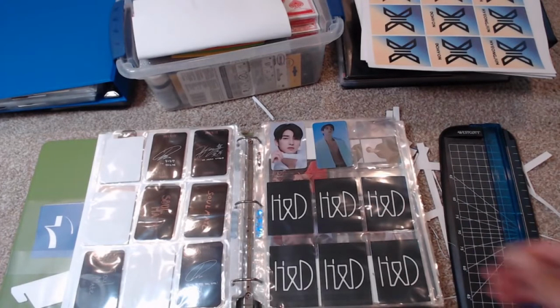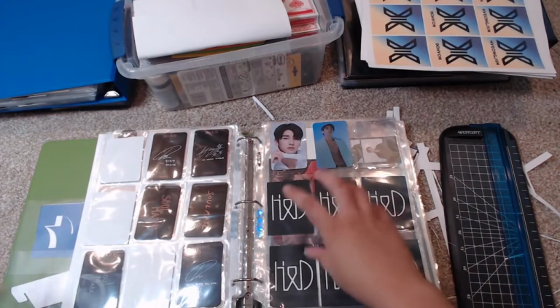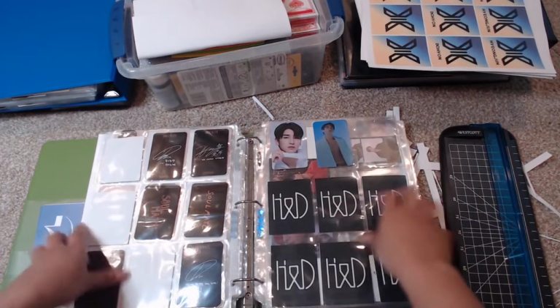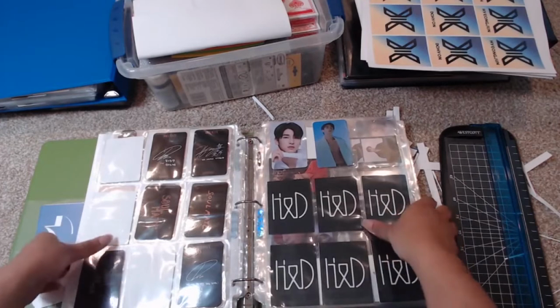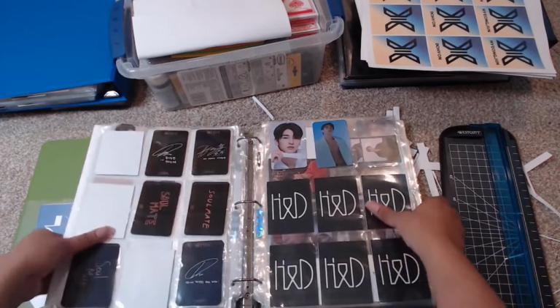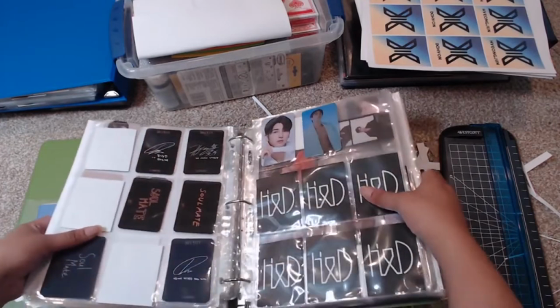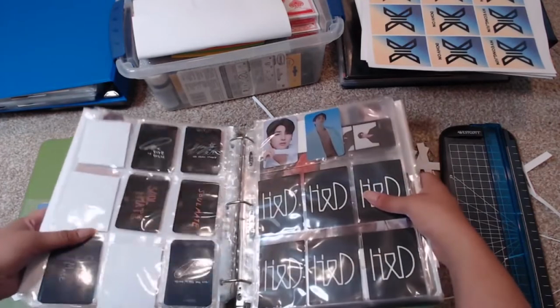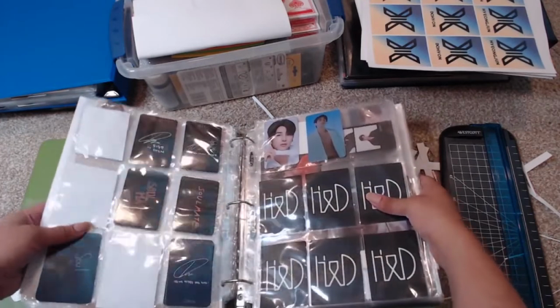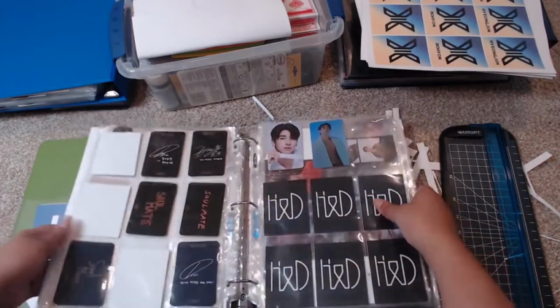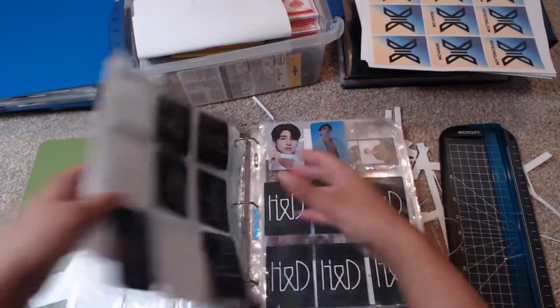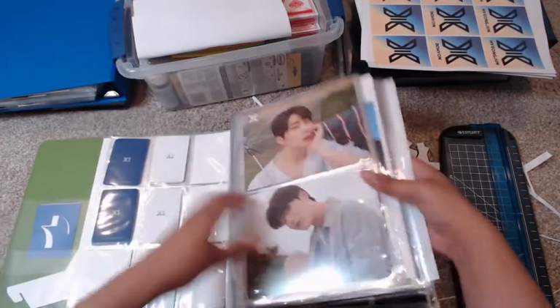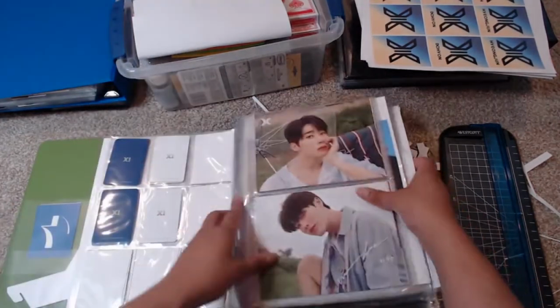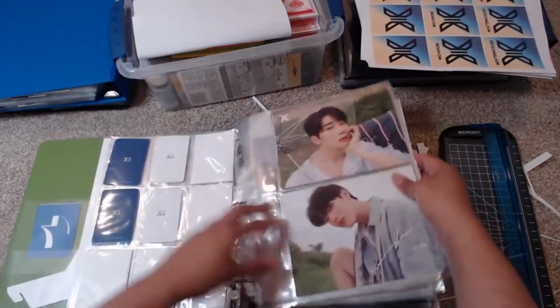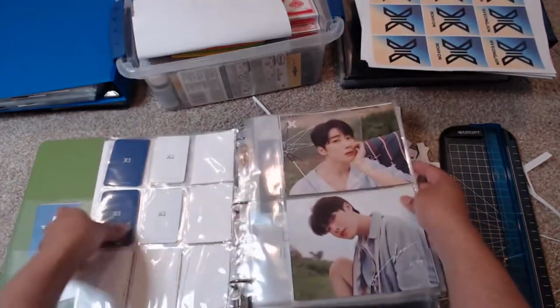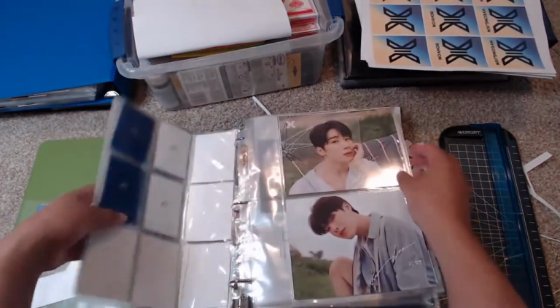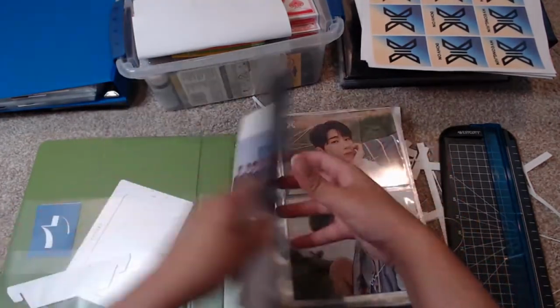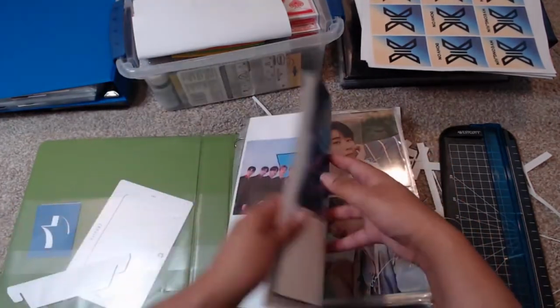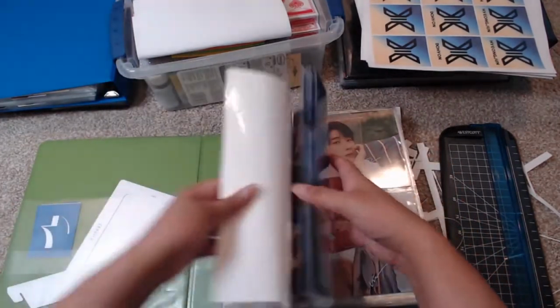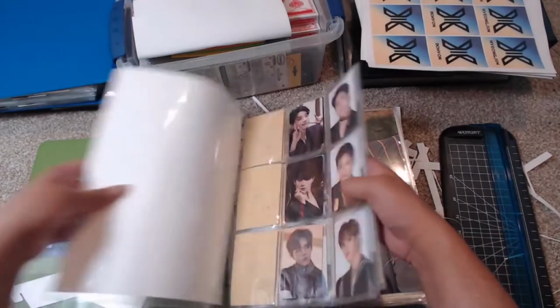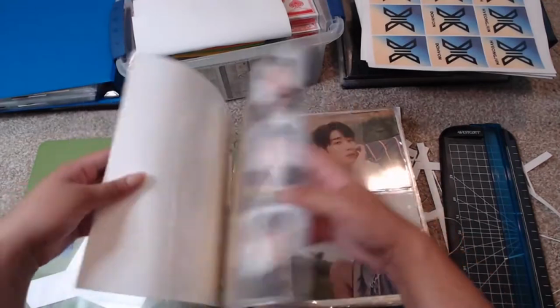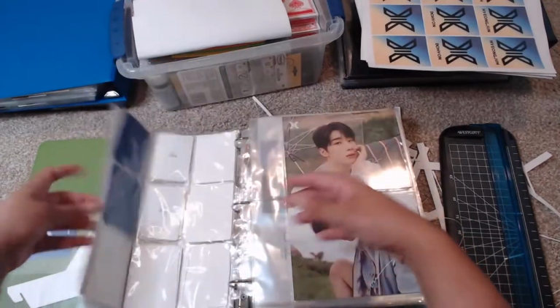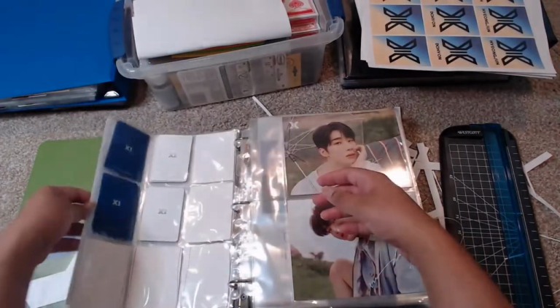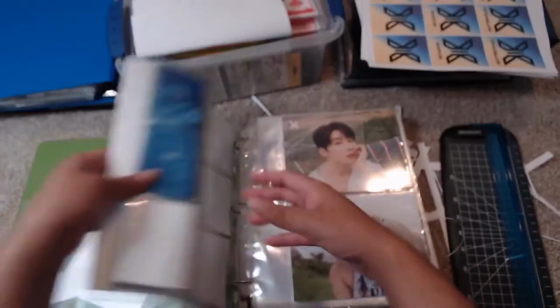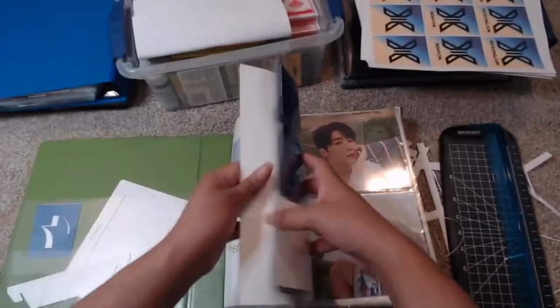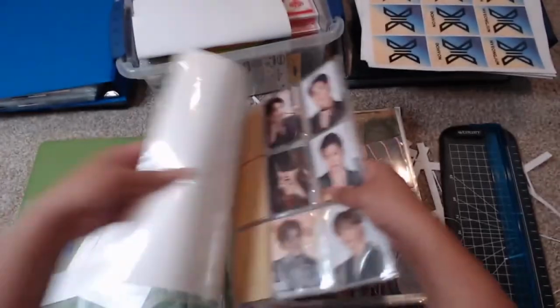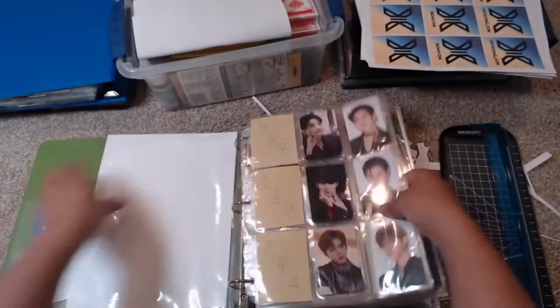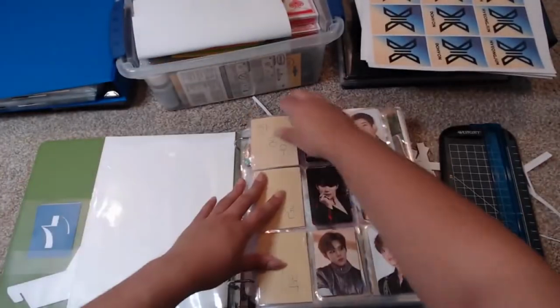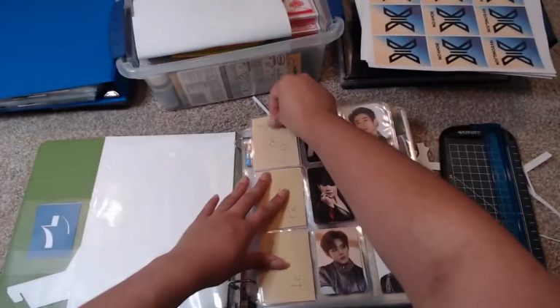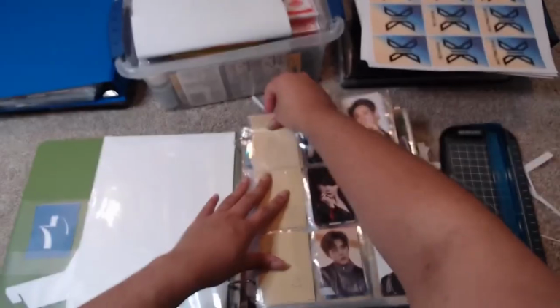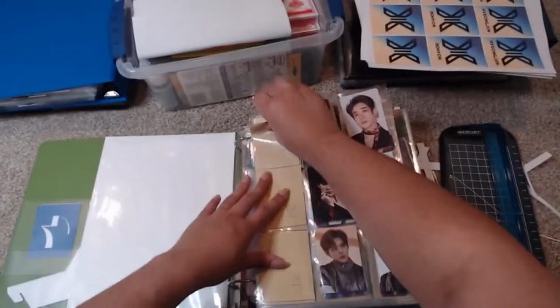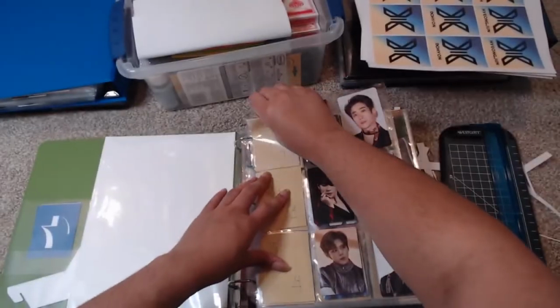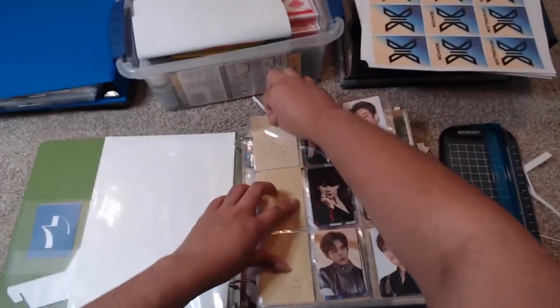Actually there's one more thing — I also have to replace some other cards in here. So I have to replace these cards as well.